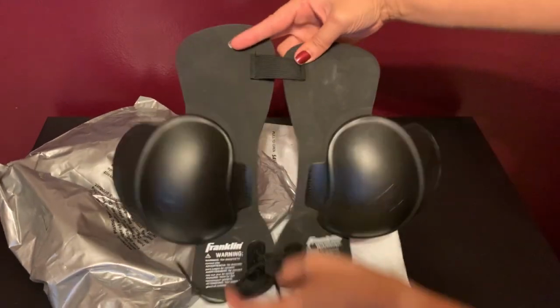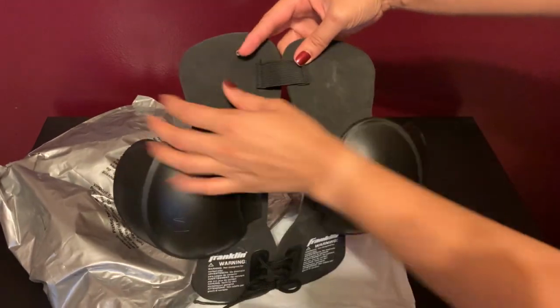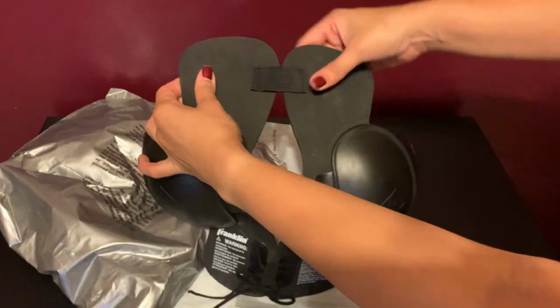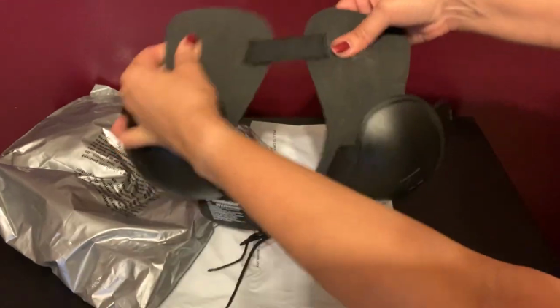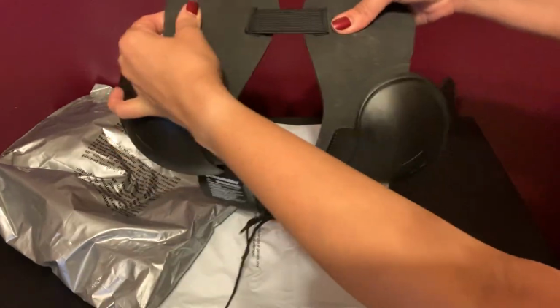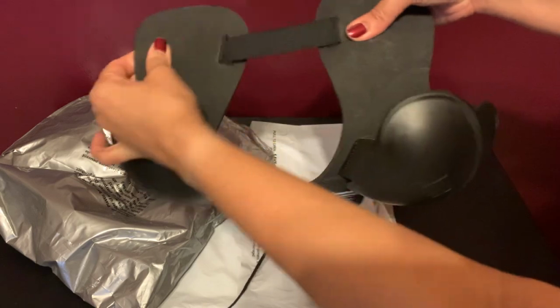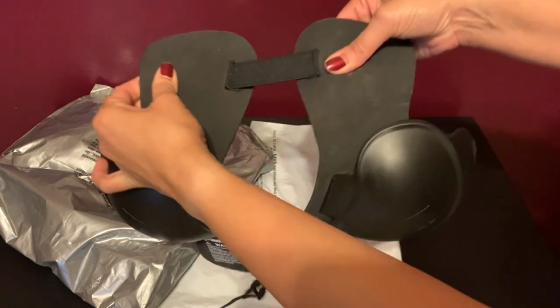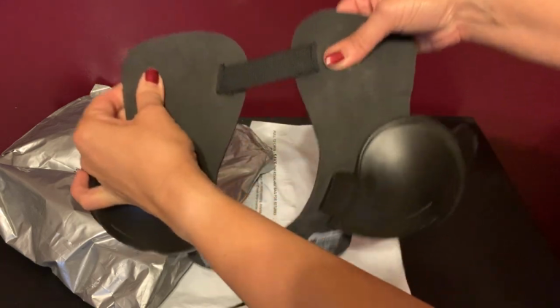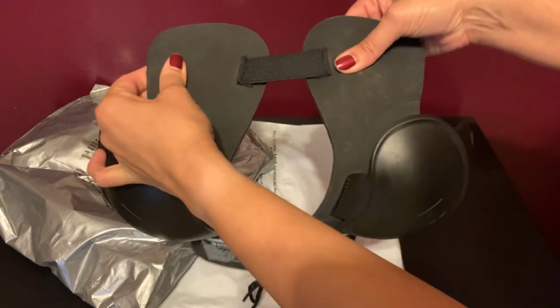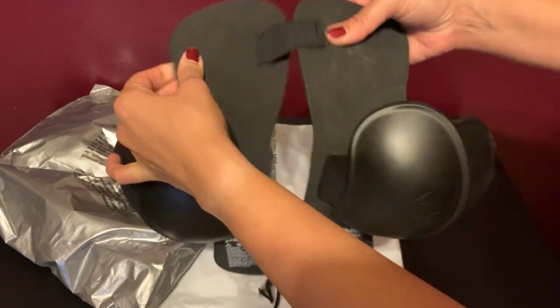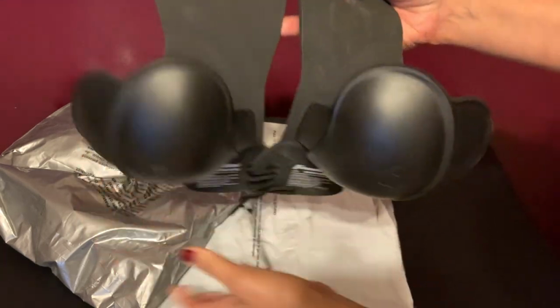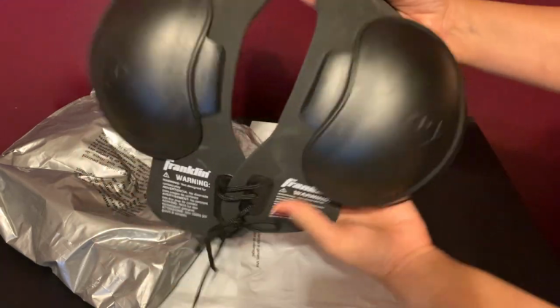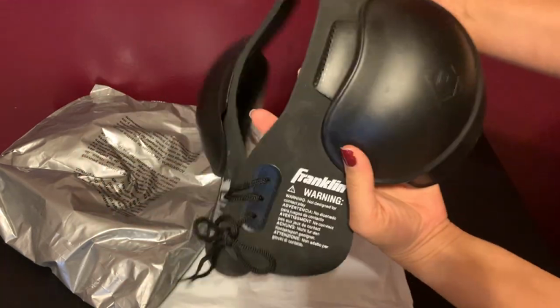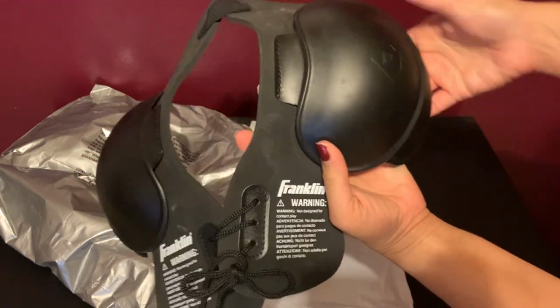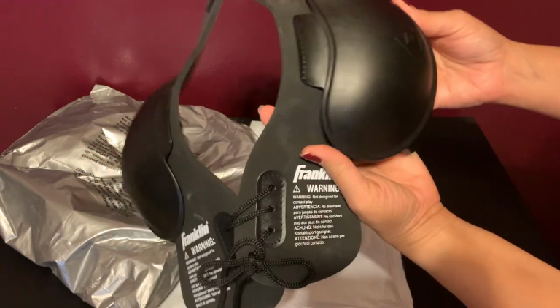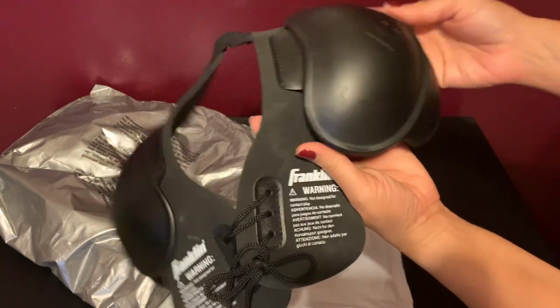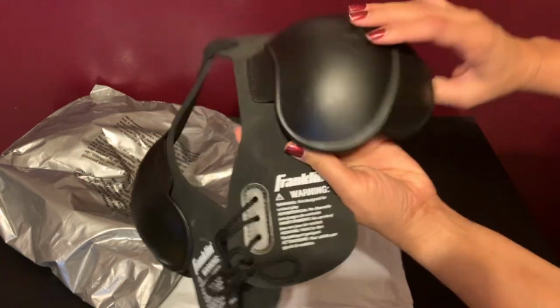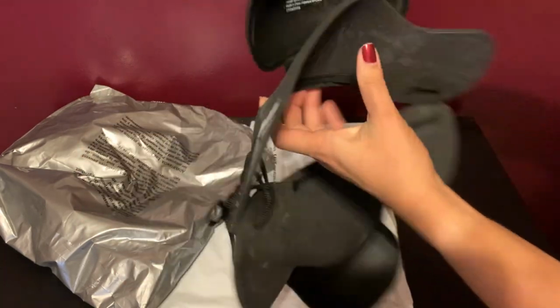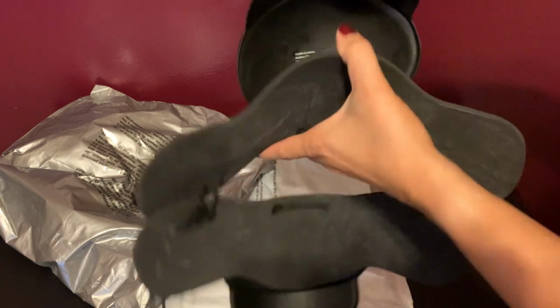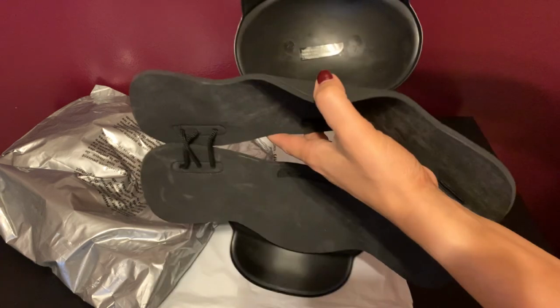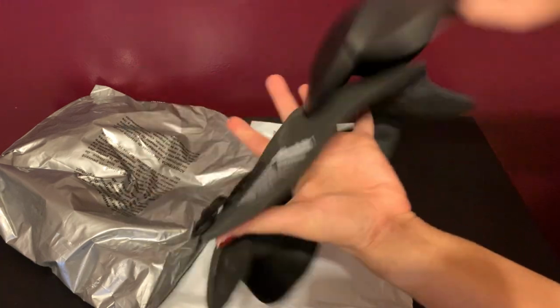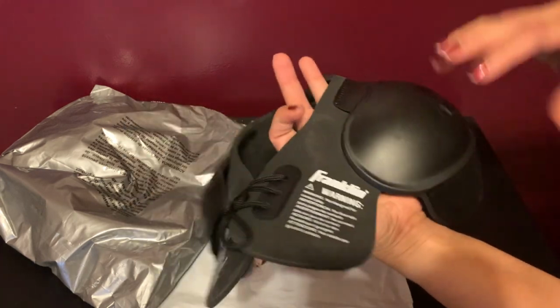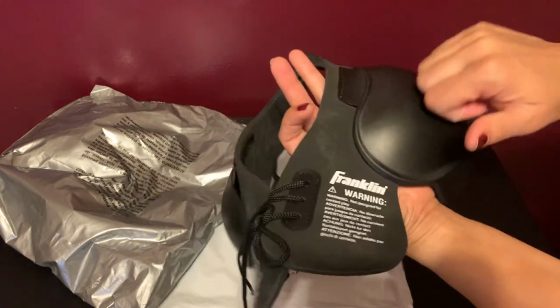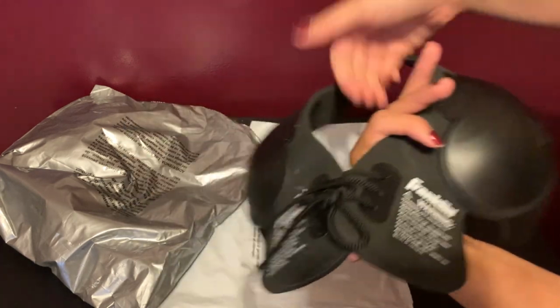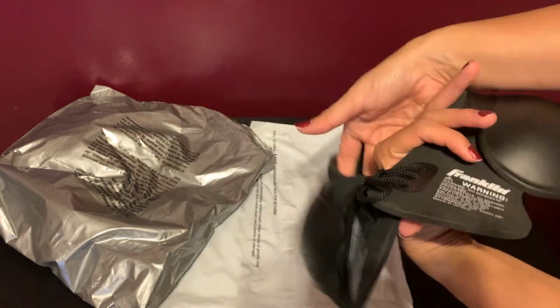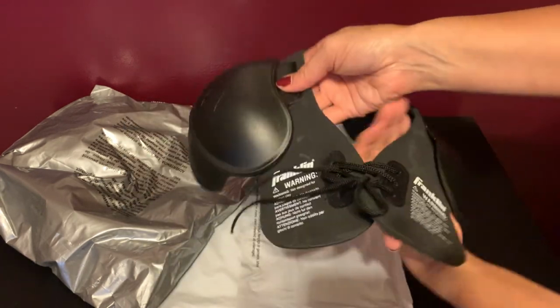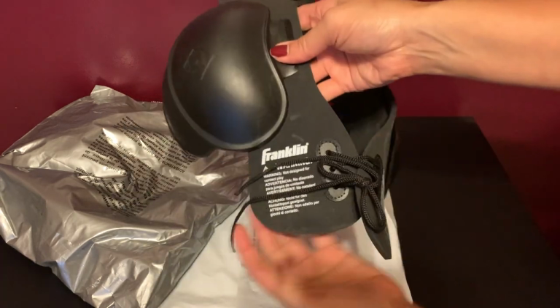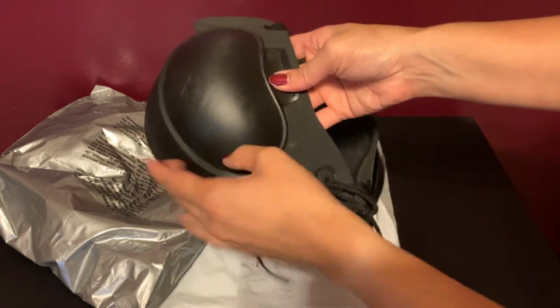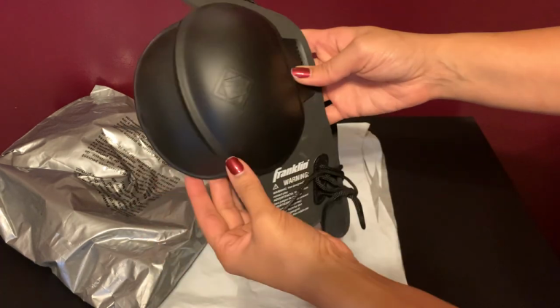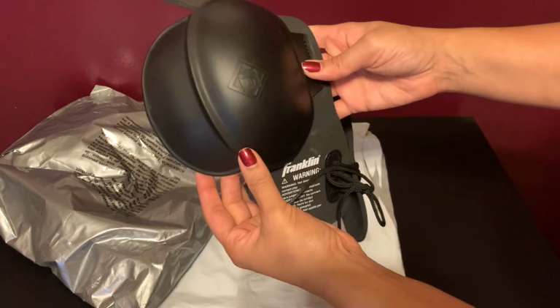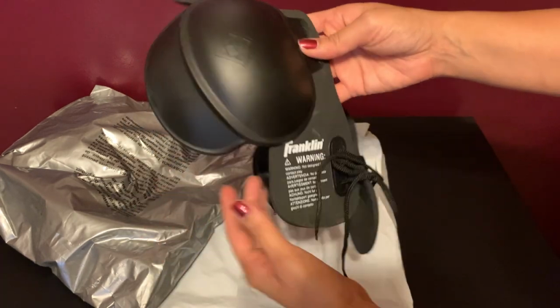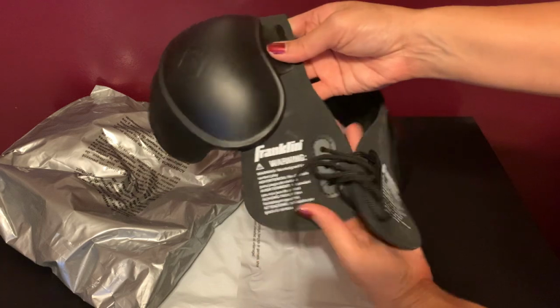It's got a little elastic band so they can put it over their neck. And then here's your plastic padding — you can see that.